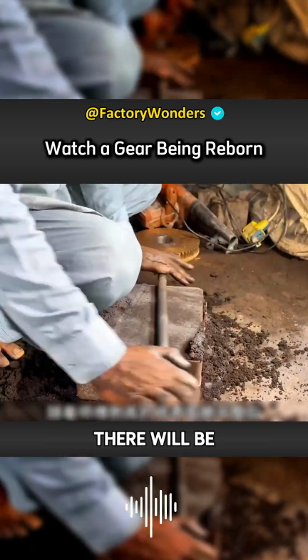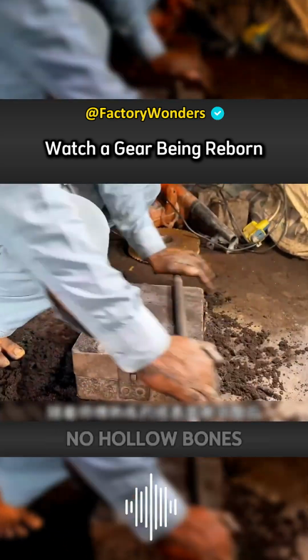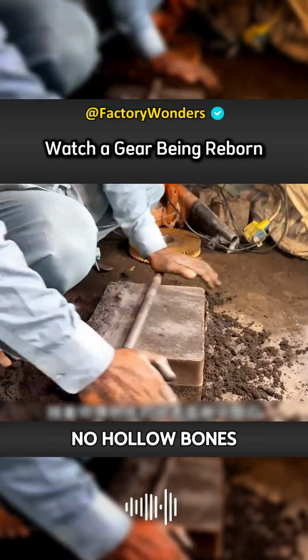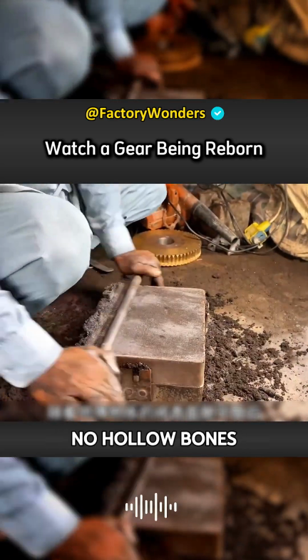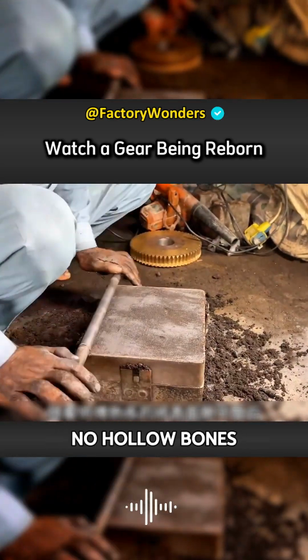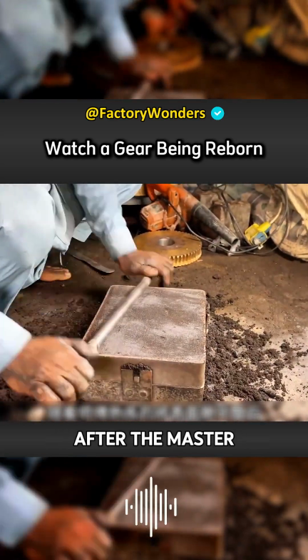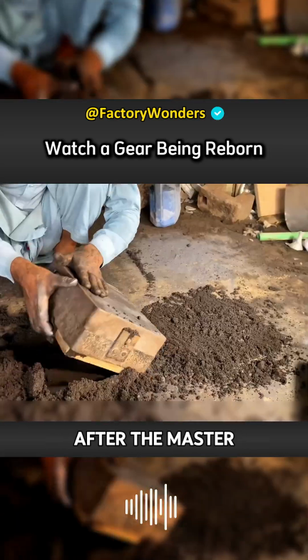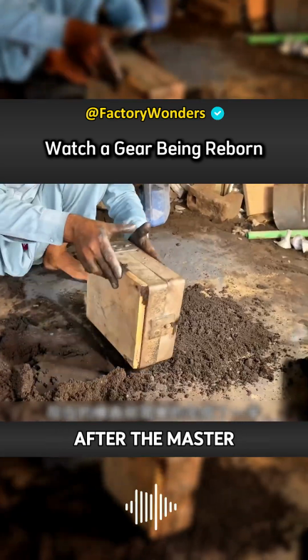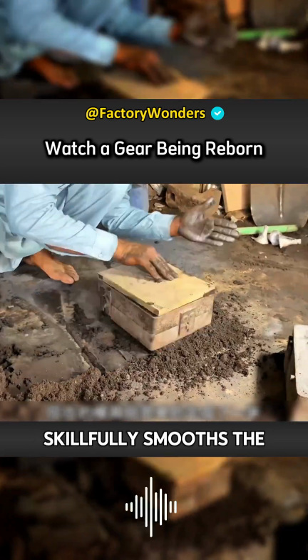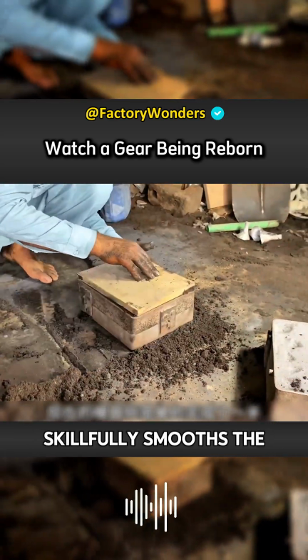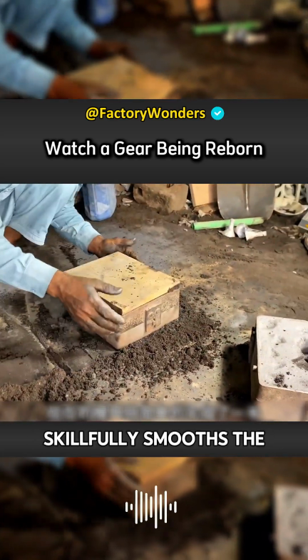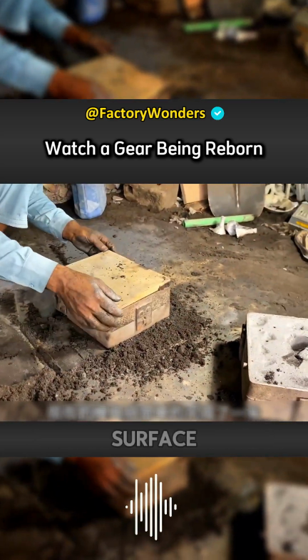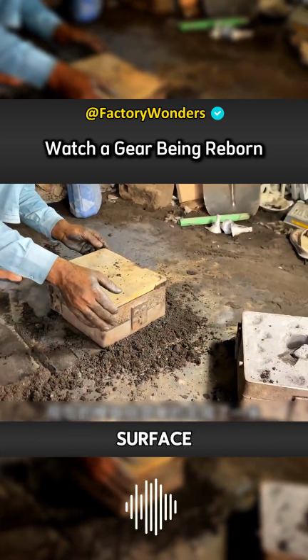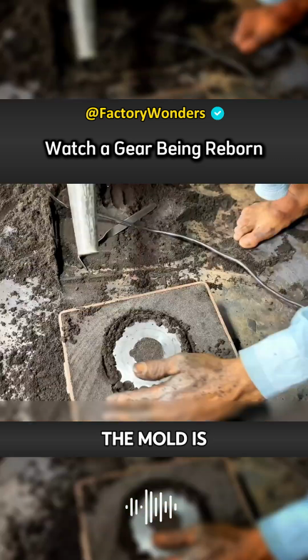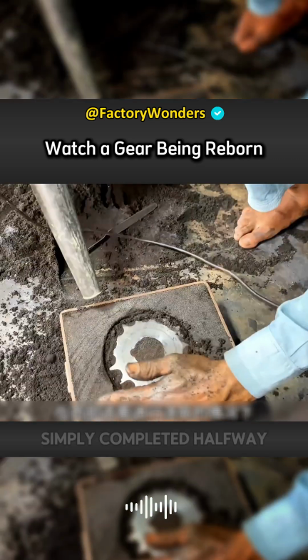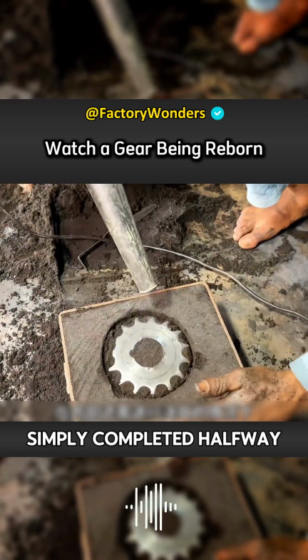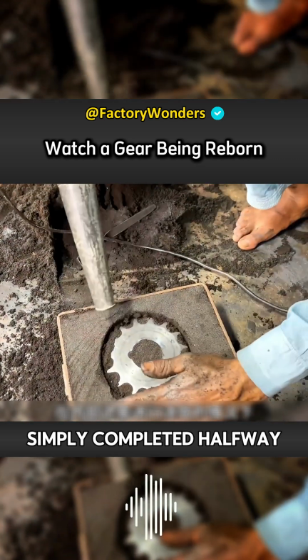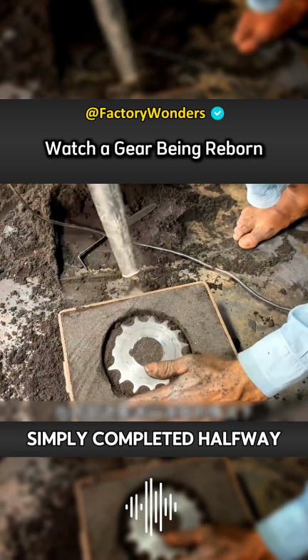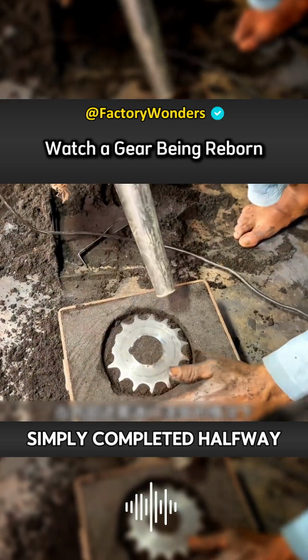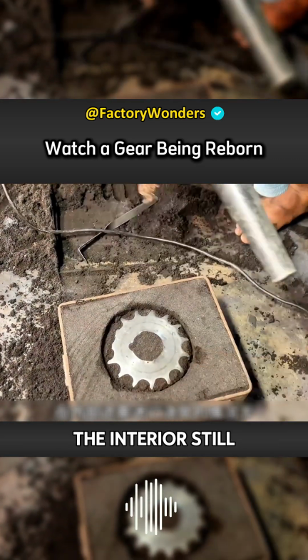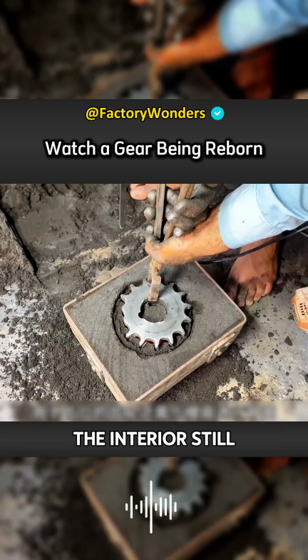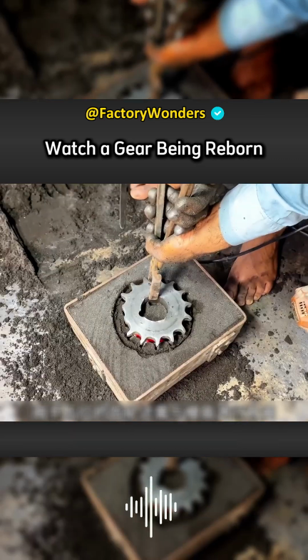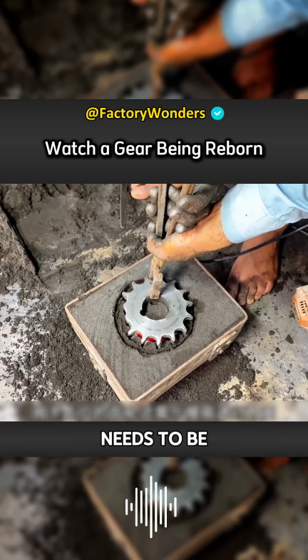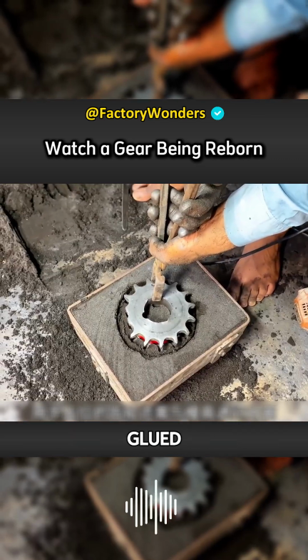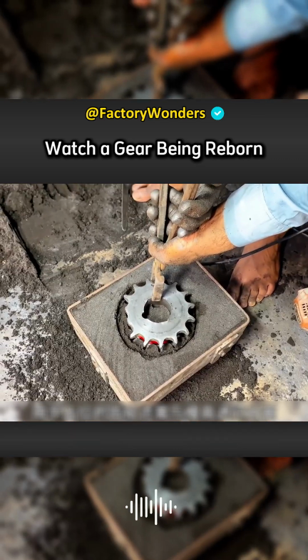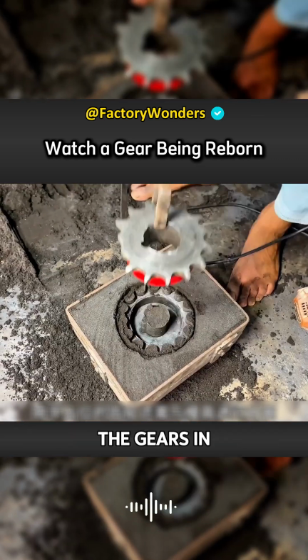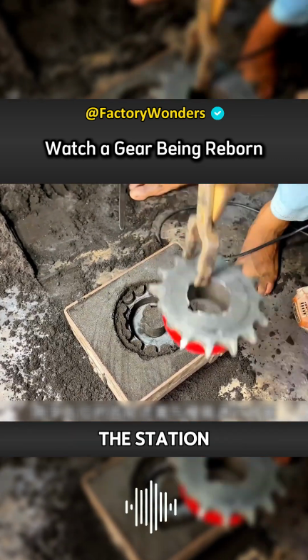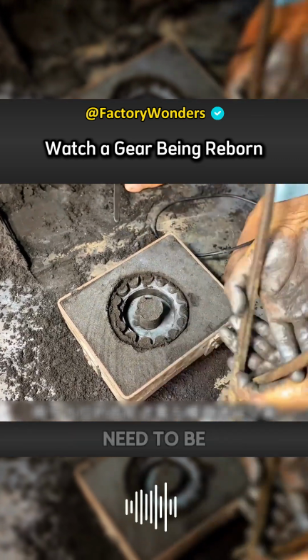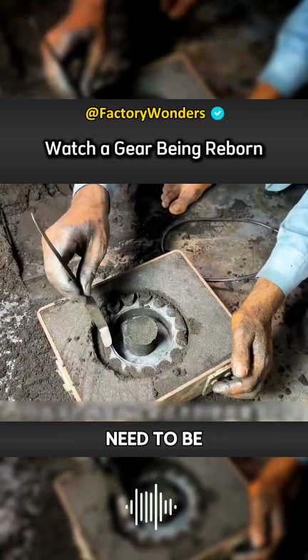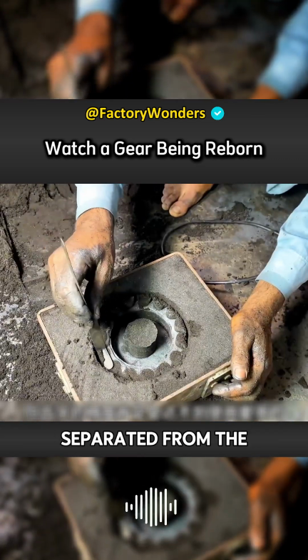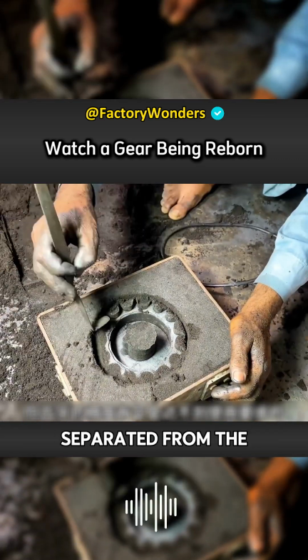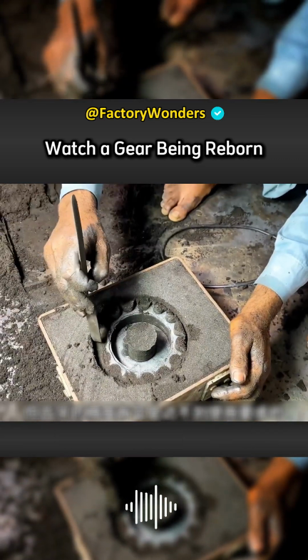There will be no hollow bones. After the master skillfully smooths the surface, the mold is simply completed halfway. The interior still needs to be glued, and the gears in the station need to be separated from the mold.